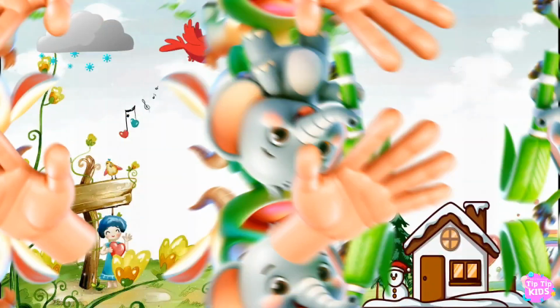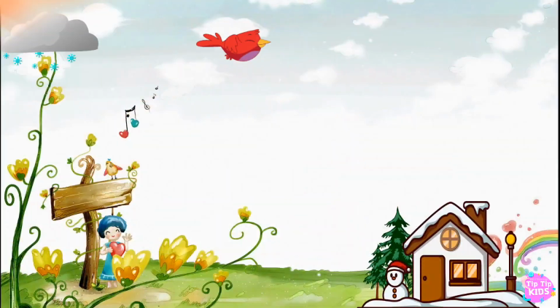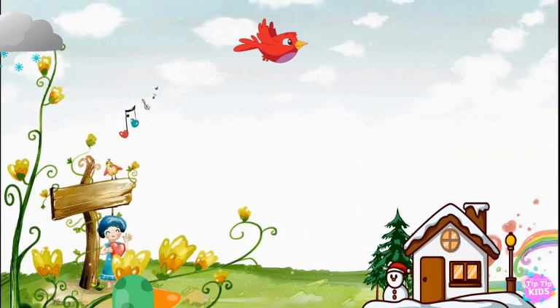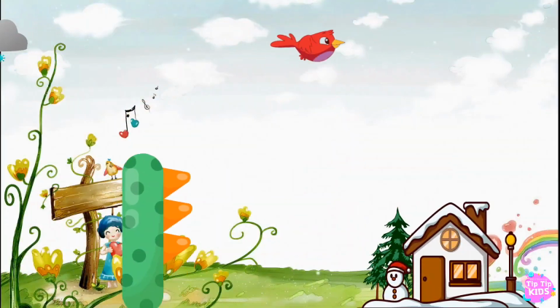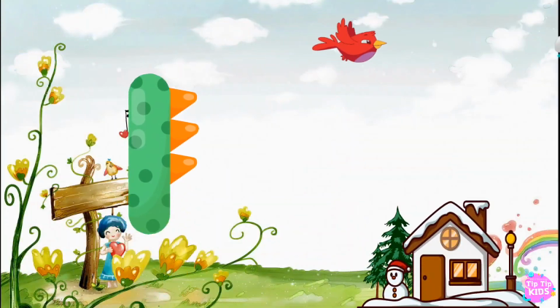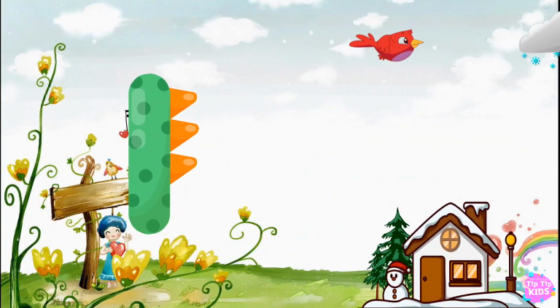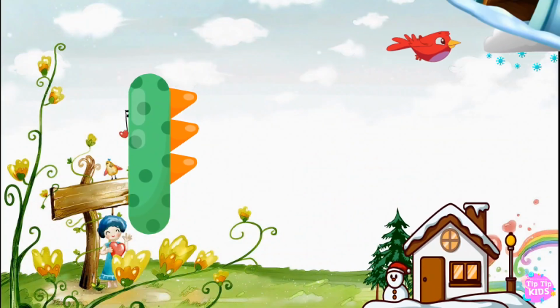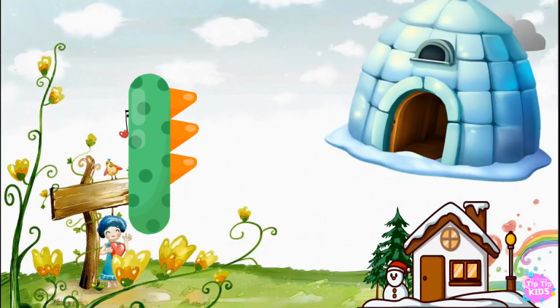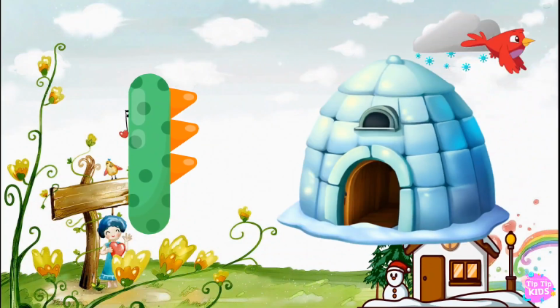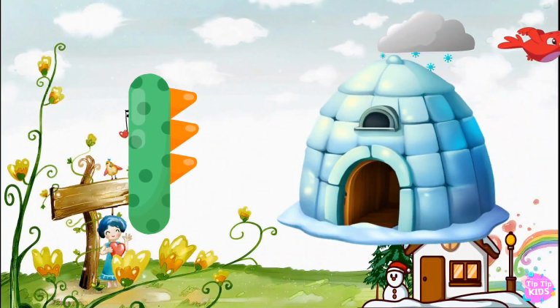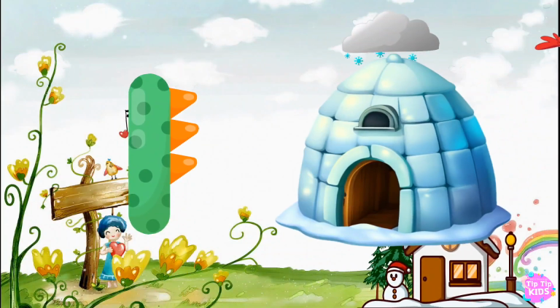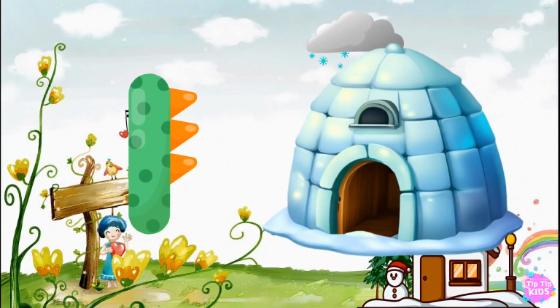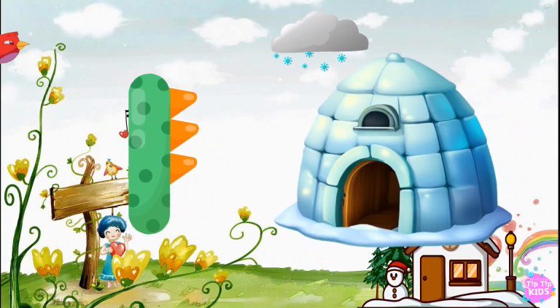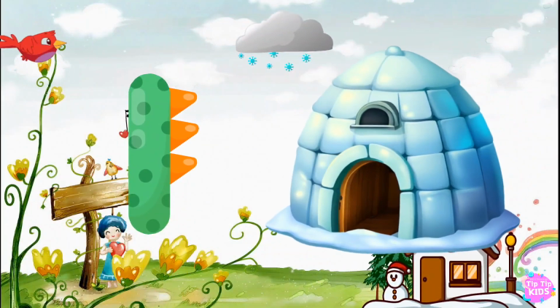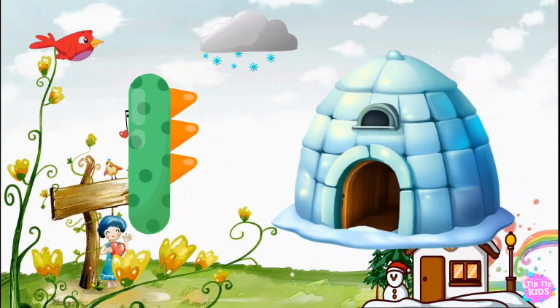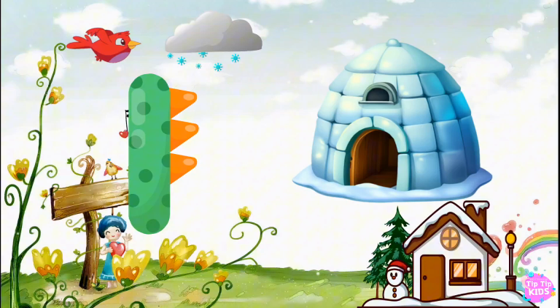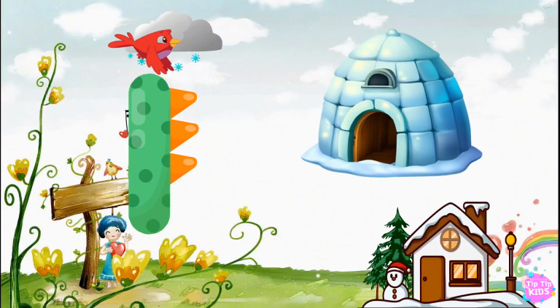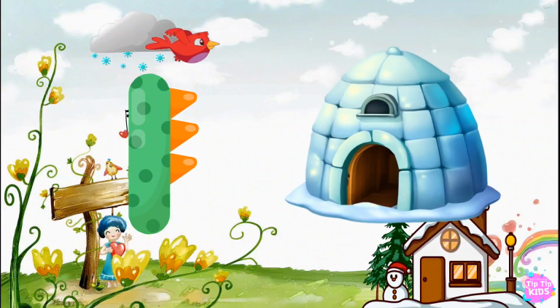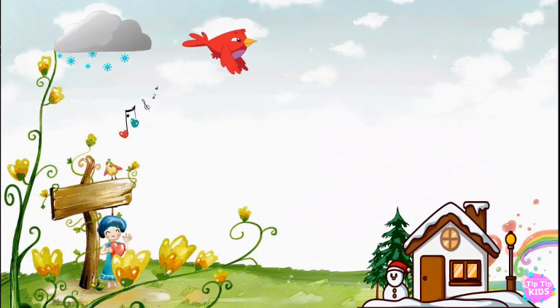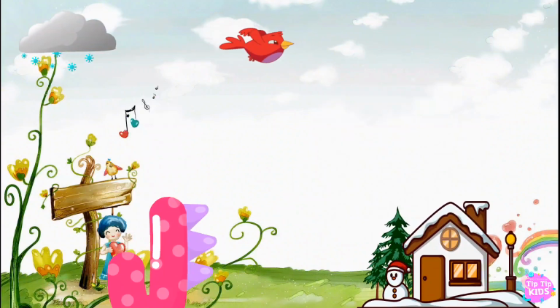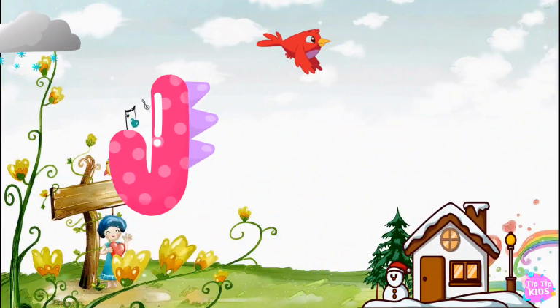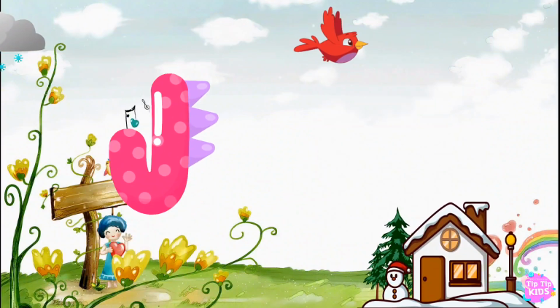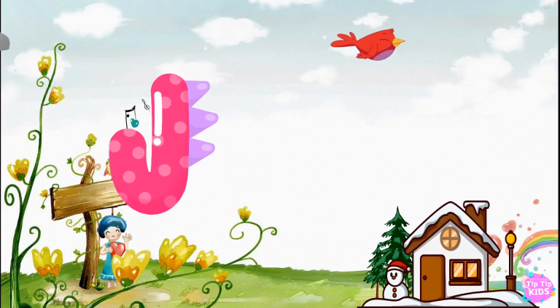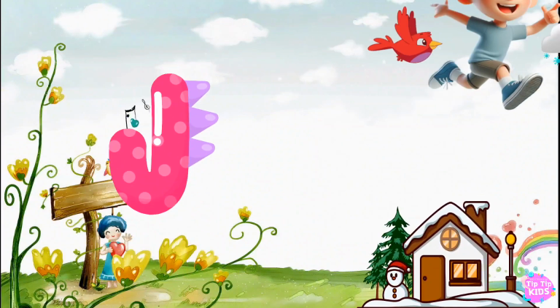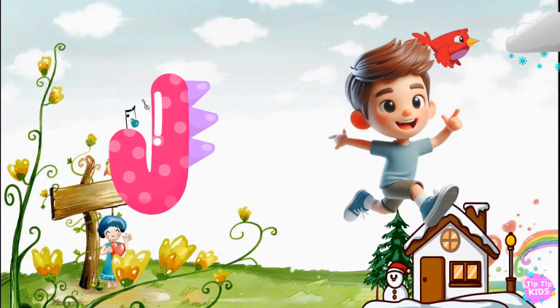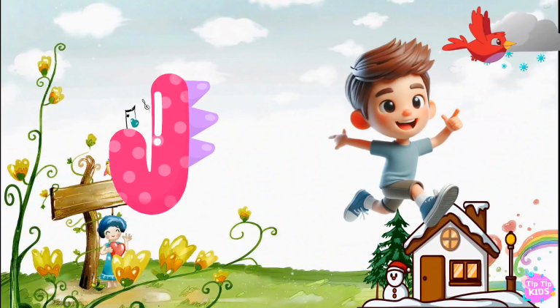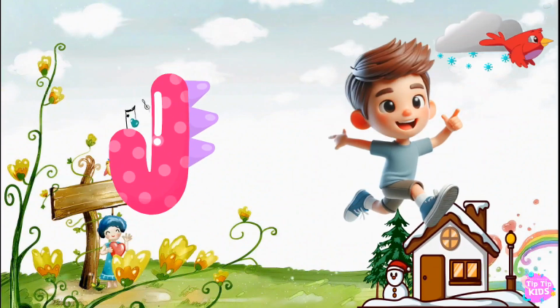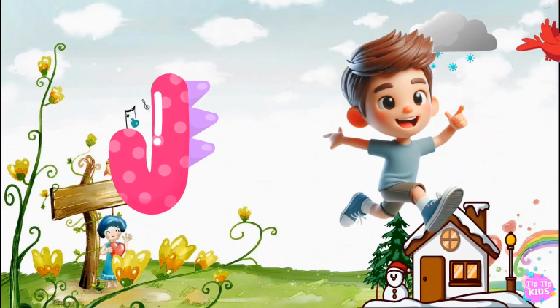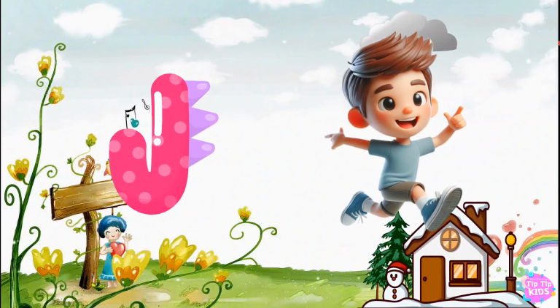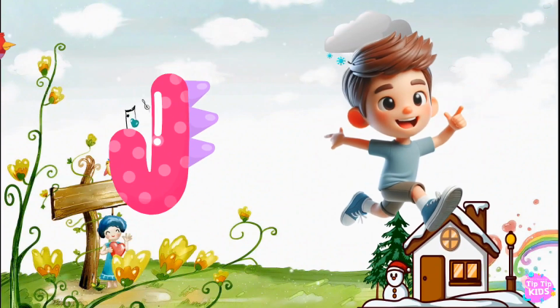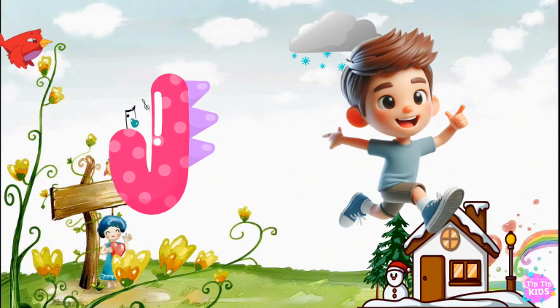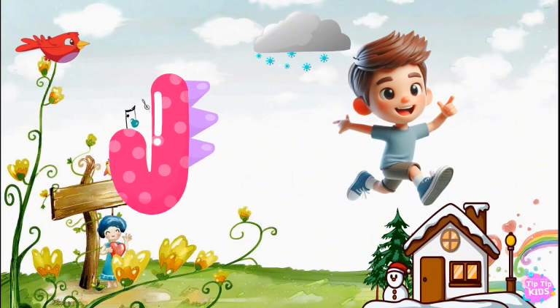I is for Igloo, I-I-Igloo. J is for Jump, J-J-Jump.